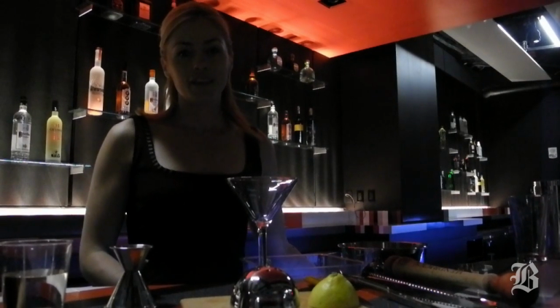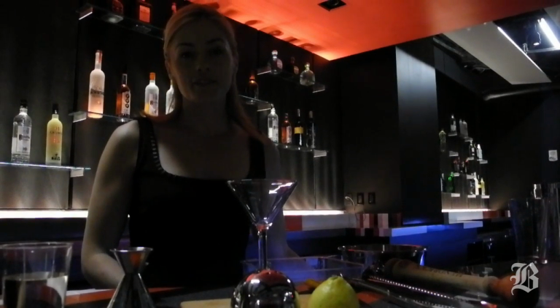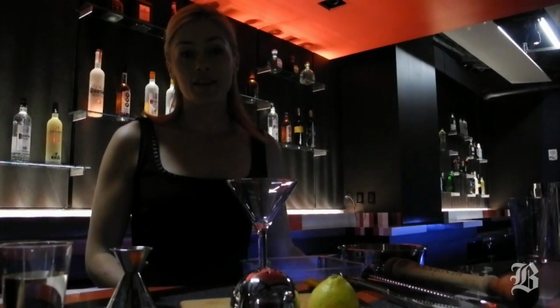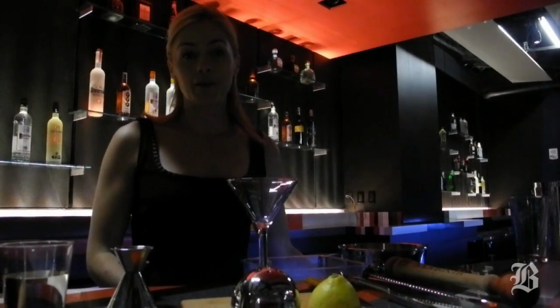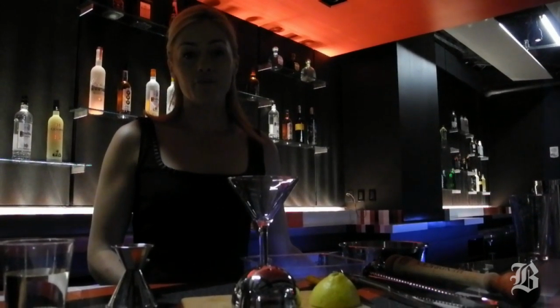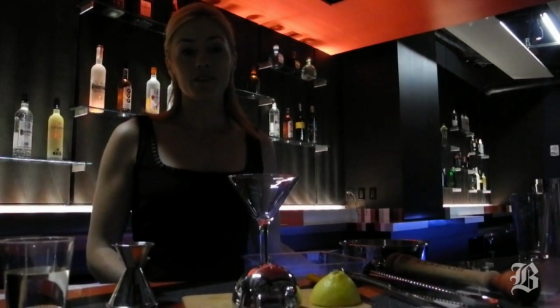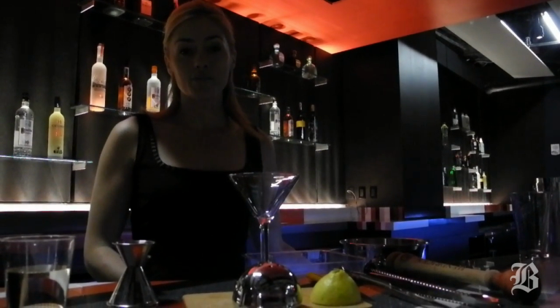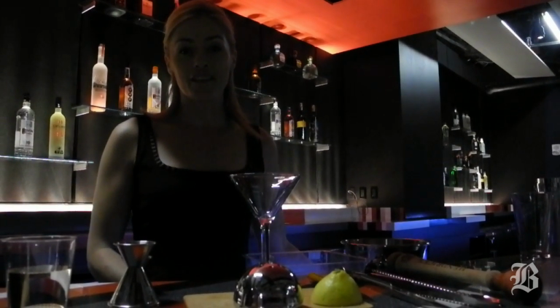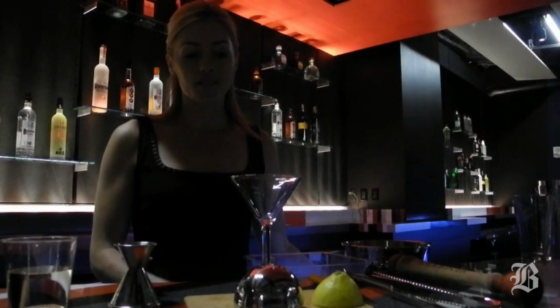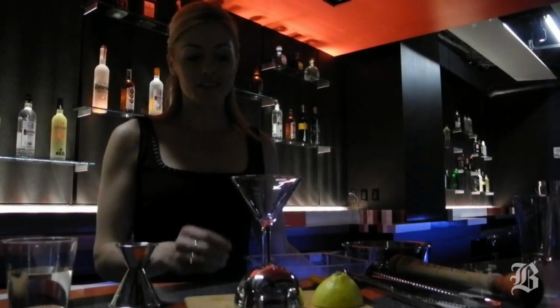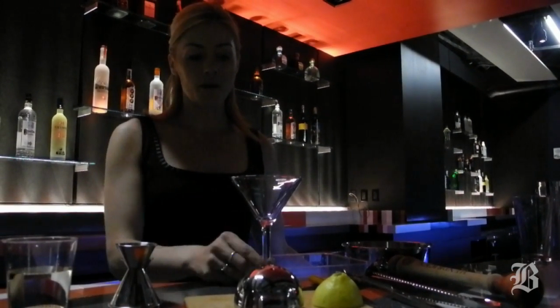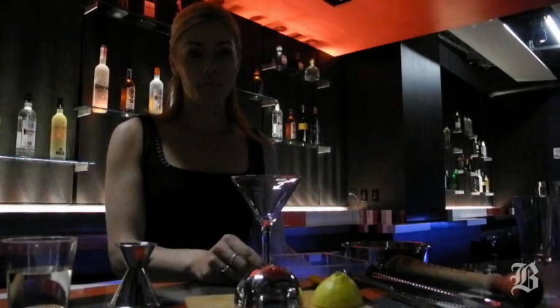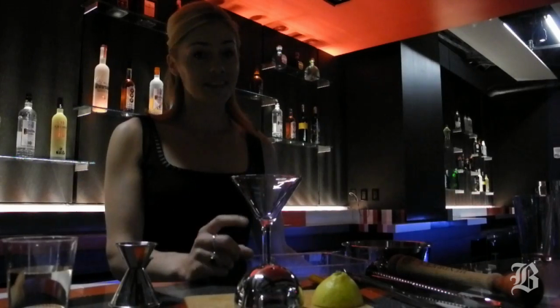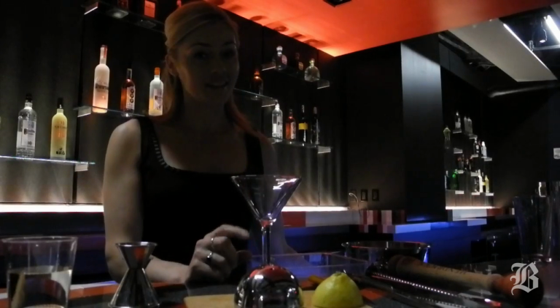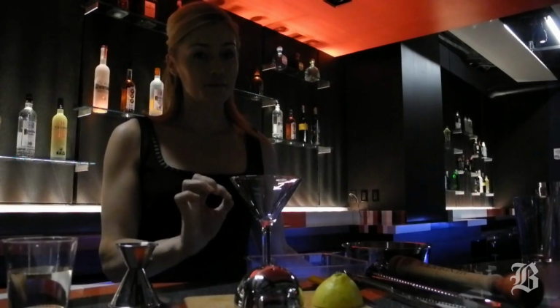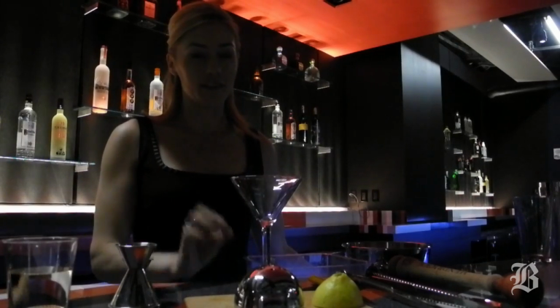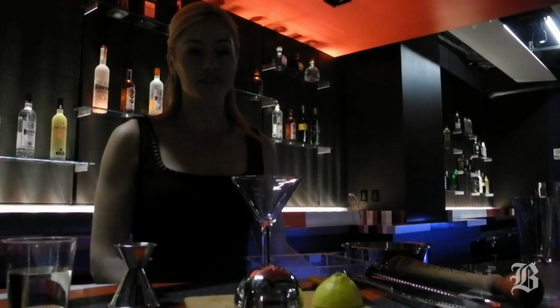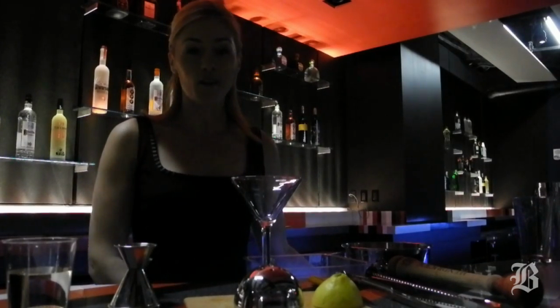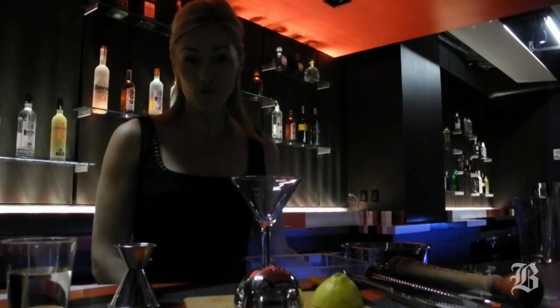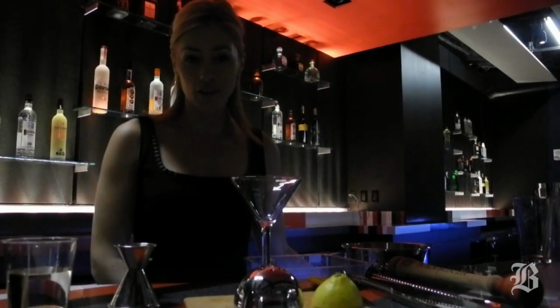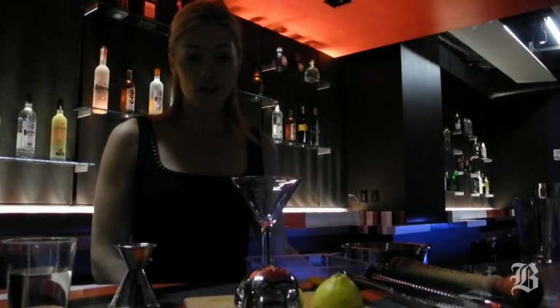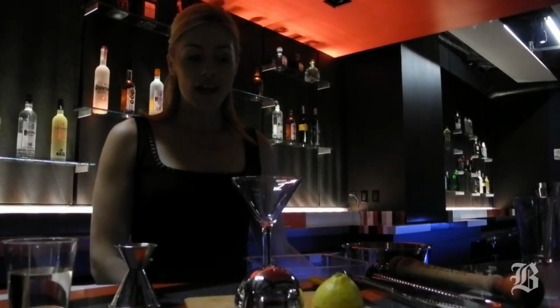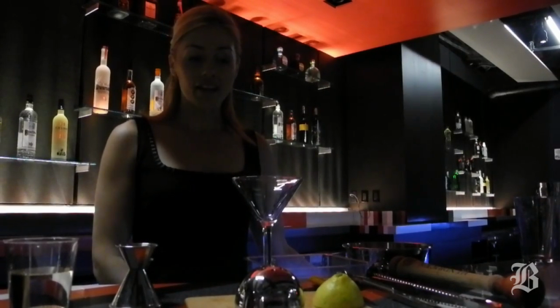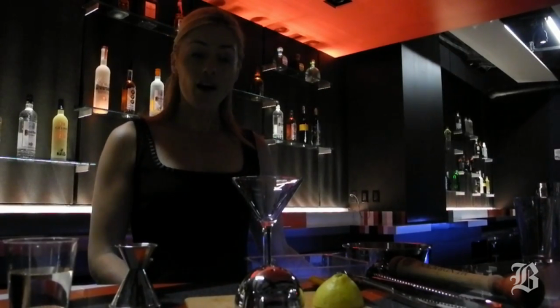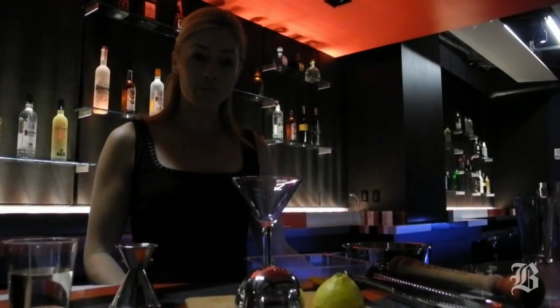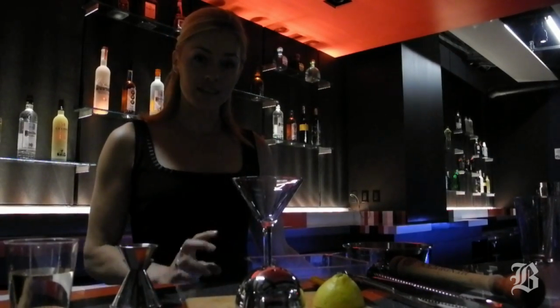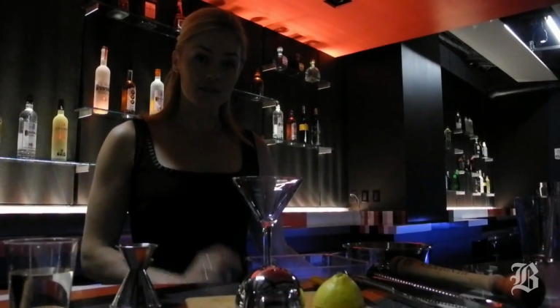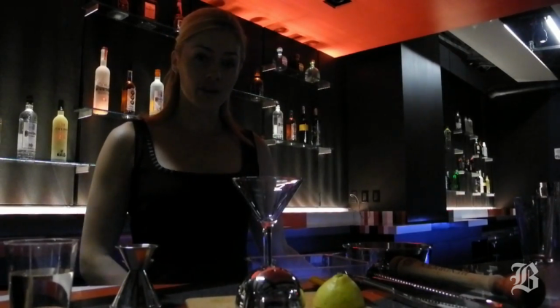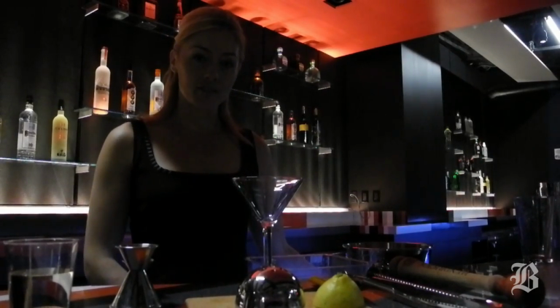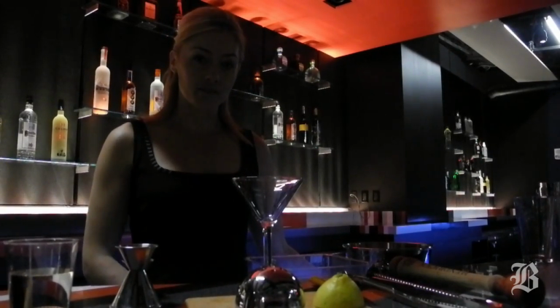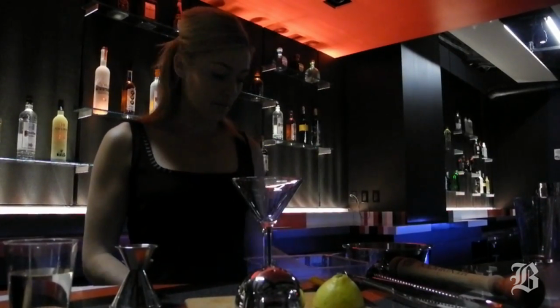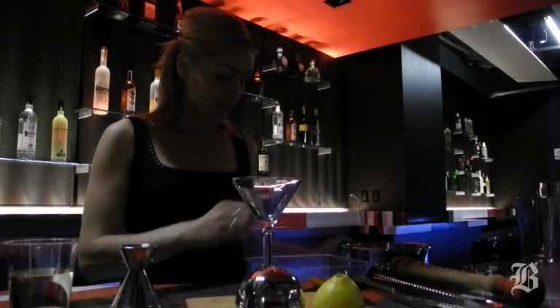Here at Descent we have freezers behind the bars to keep our martini glasses really nice and cold for you. And at home there's an easy trick to do the same thing.